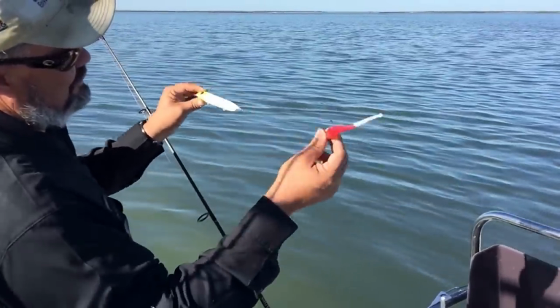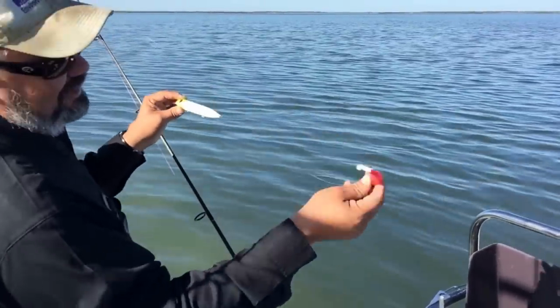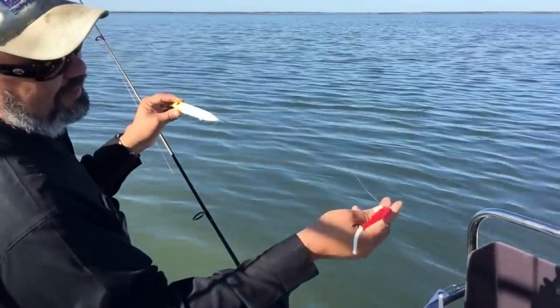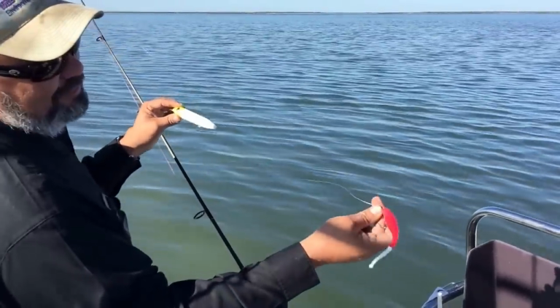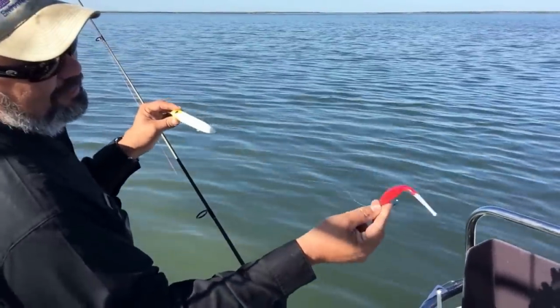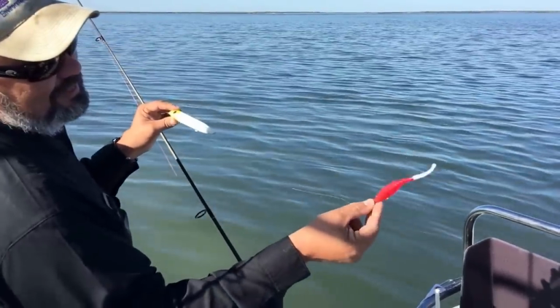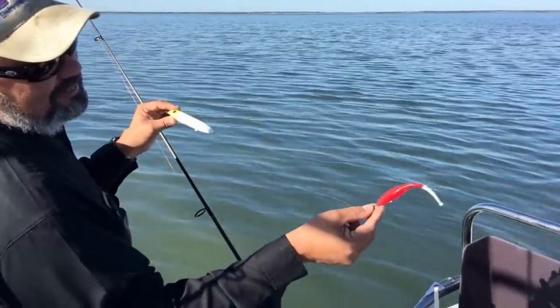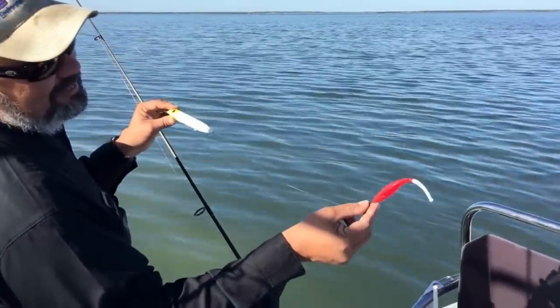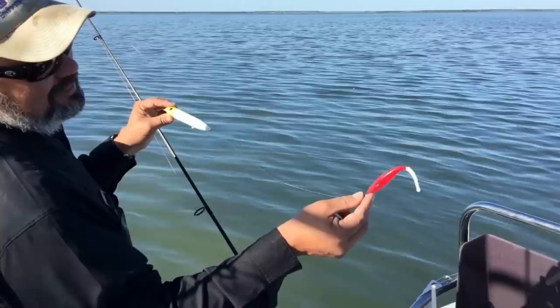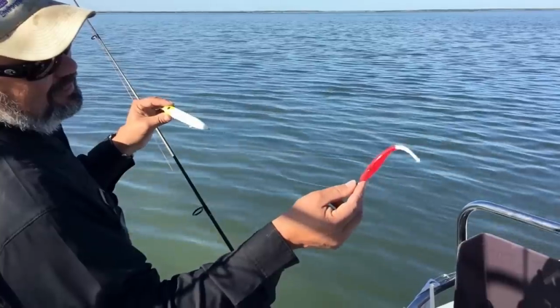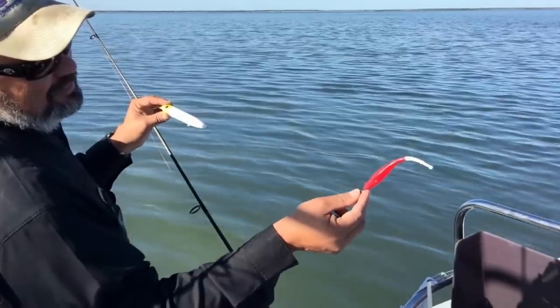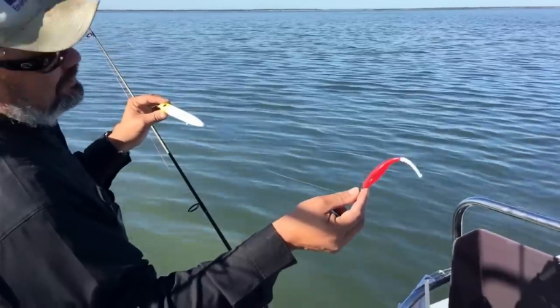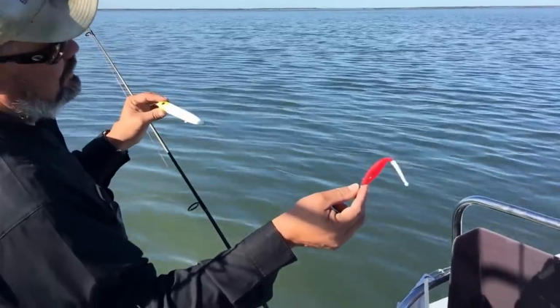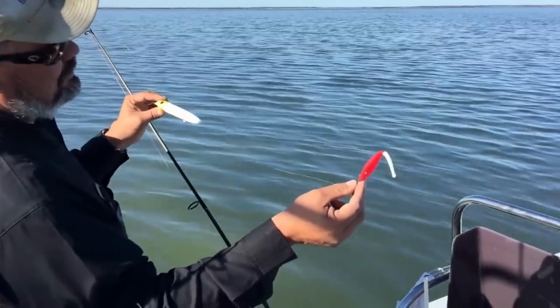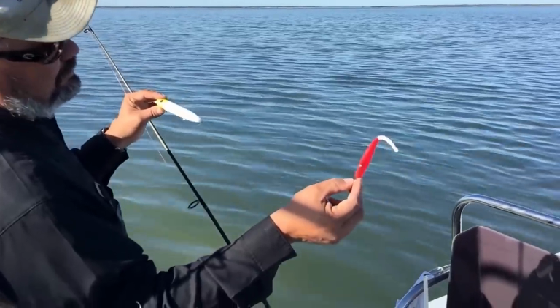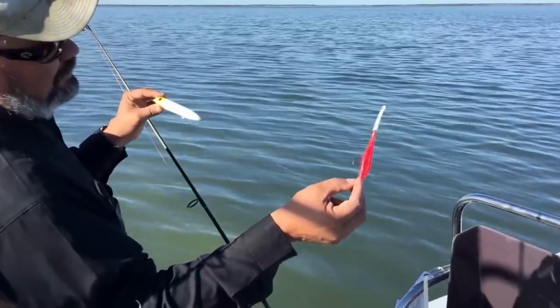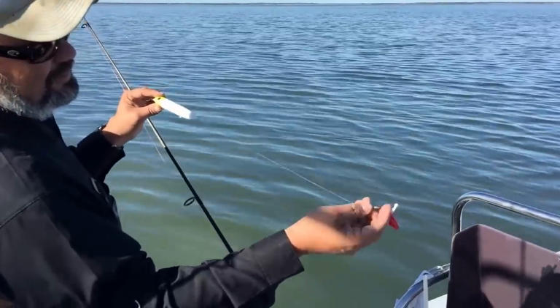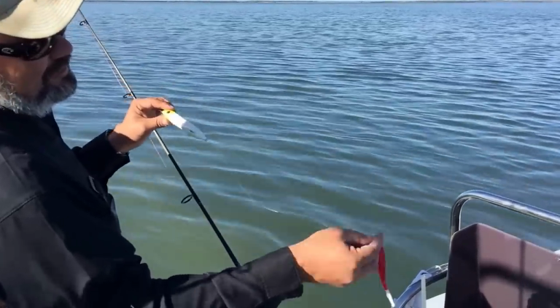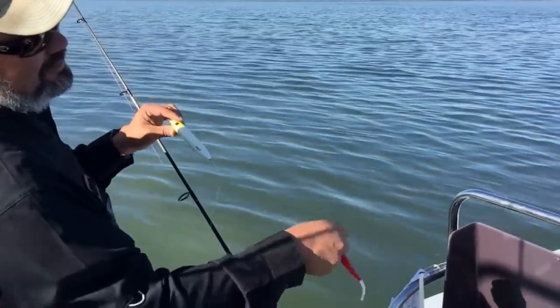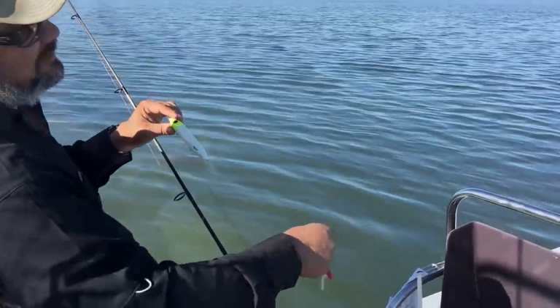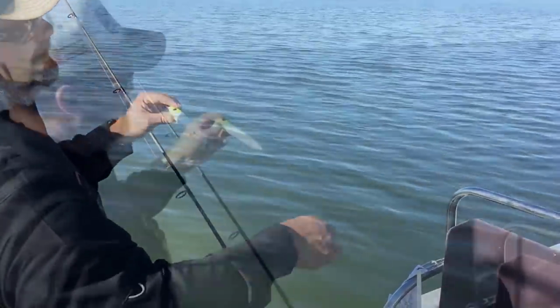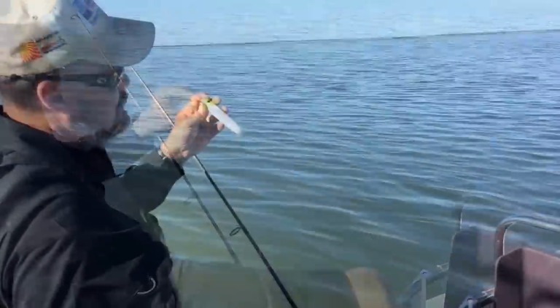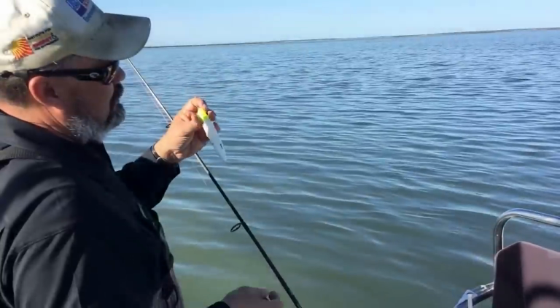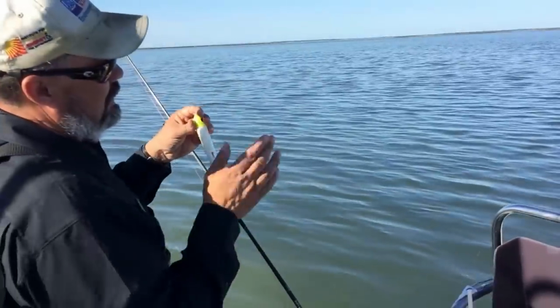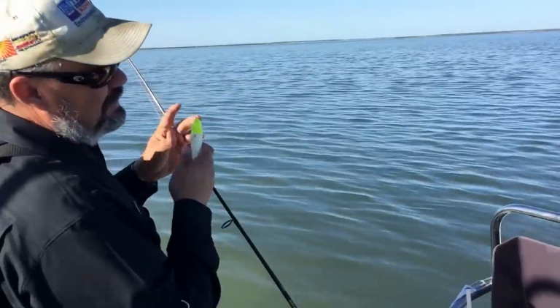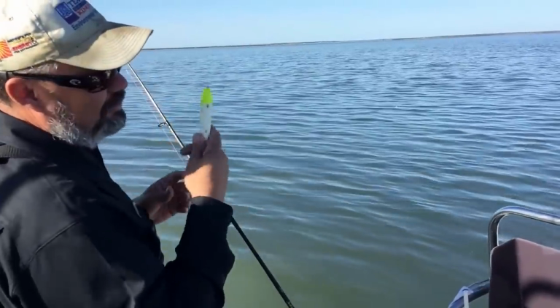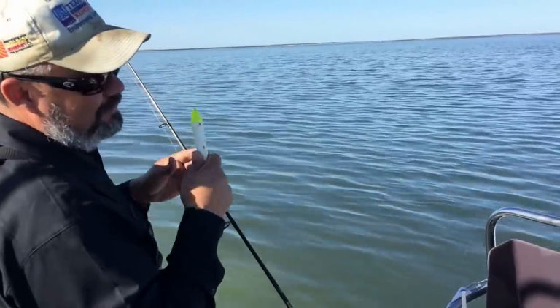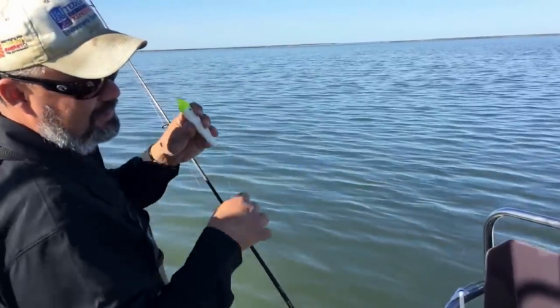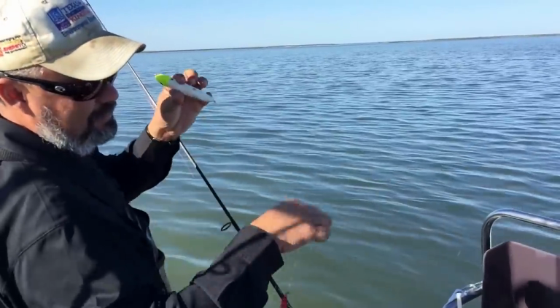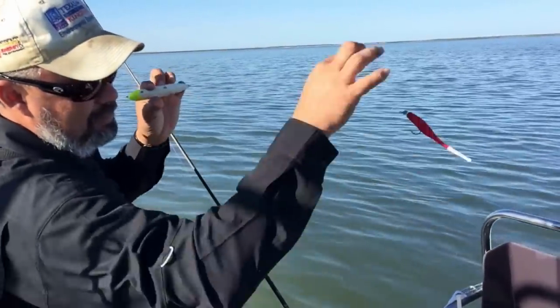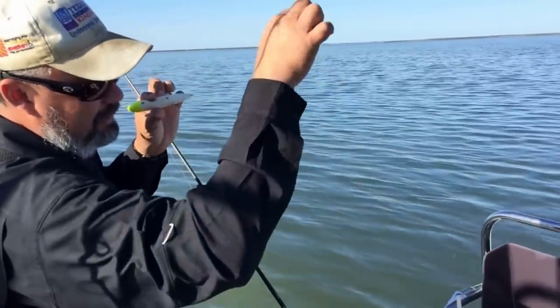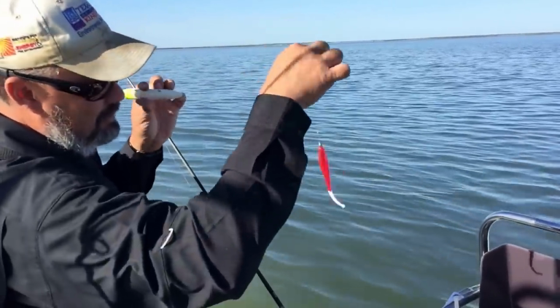You got a Kelly Wiggler rigged up with a 1/16th lead jig with a Norton Twistlock on there. This will attract the fish and the fish will come up and pick this up.